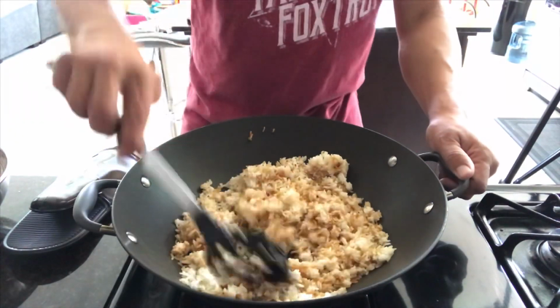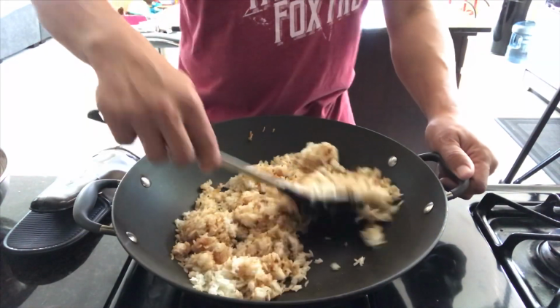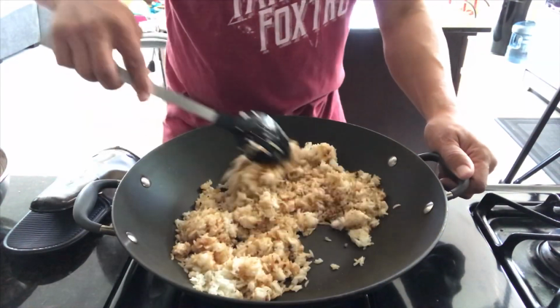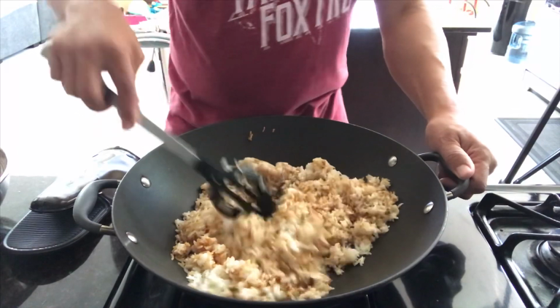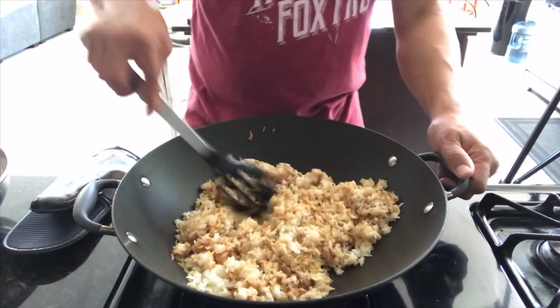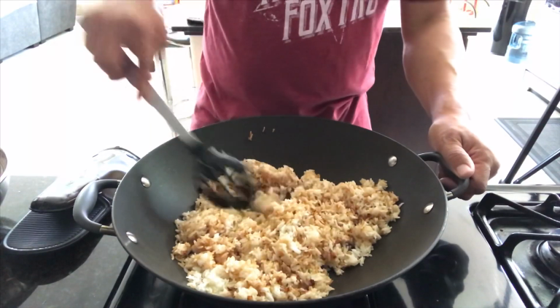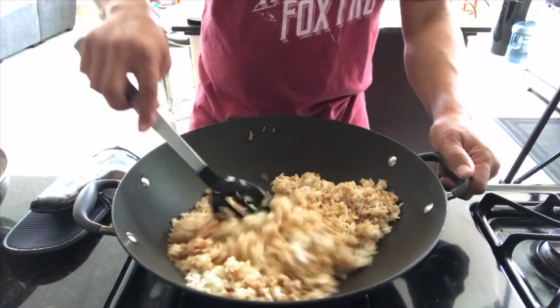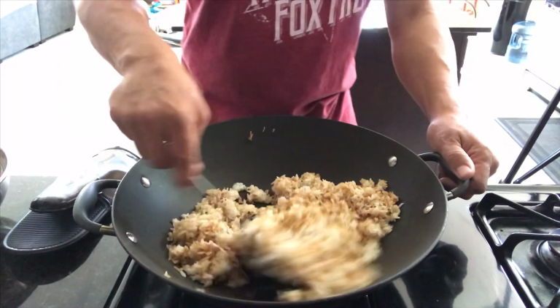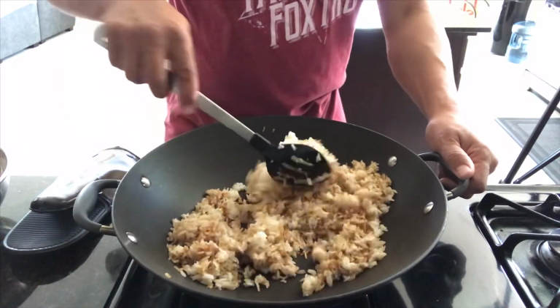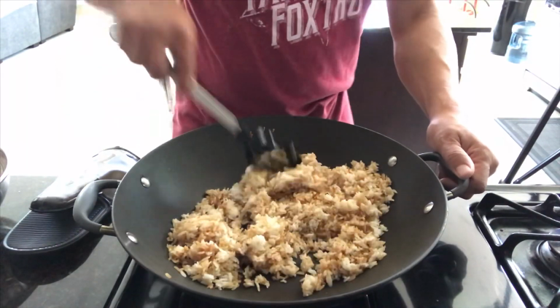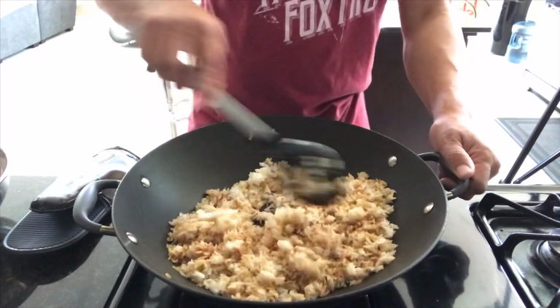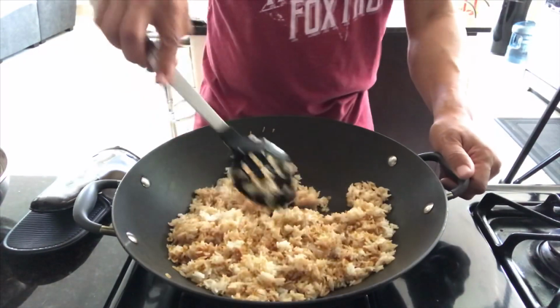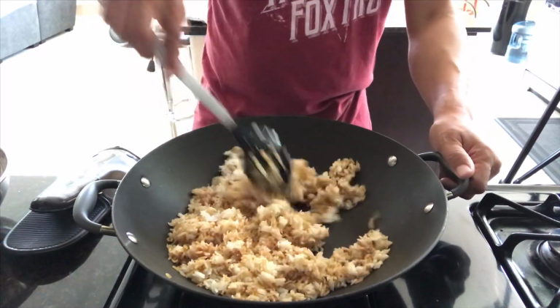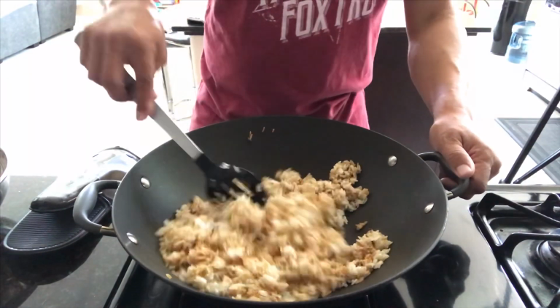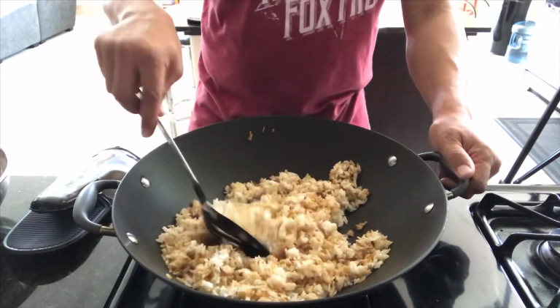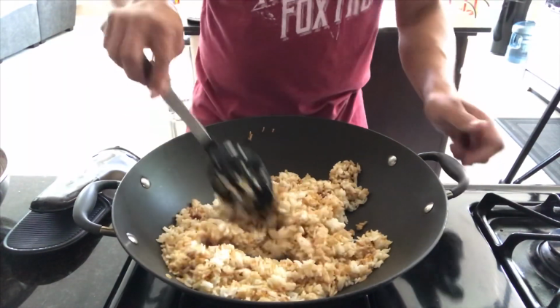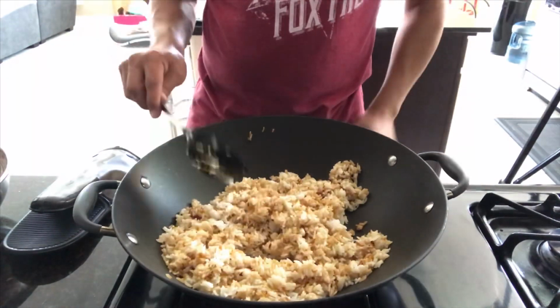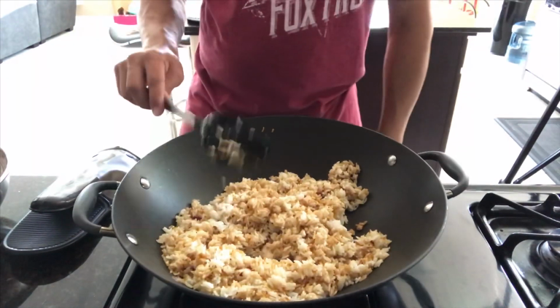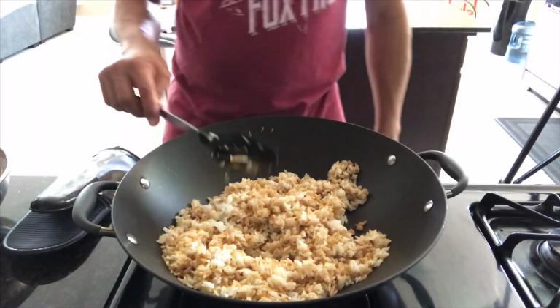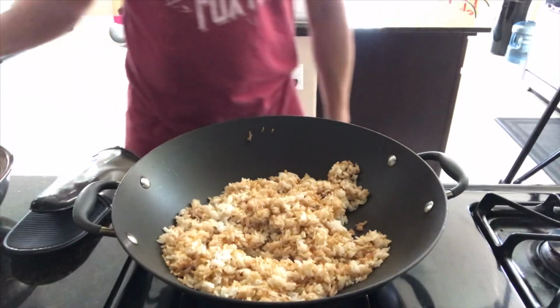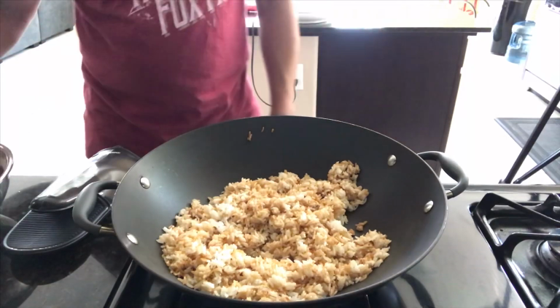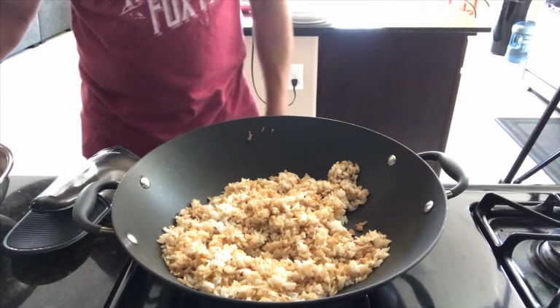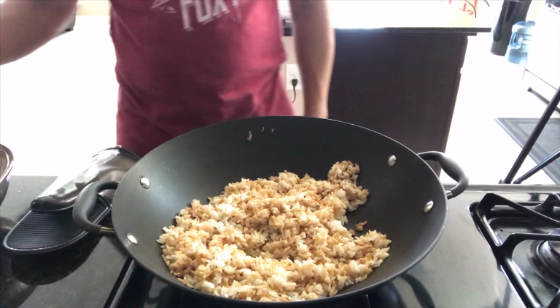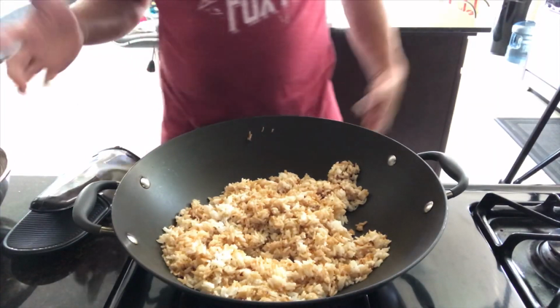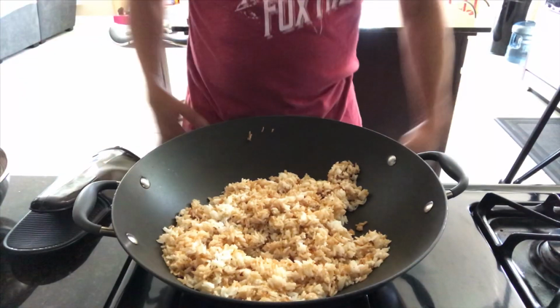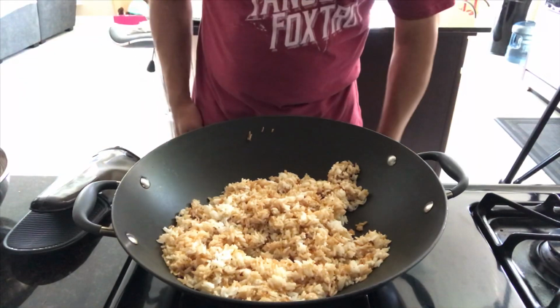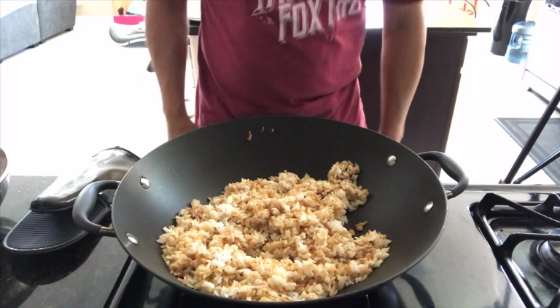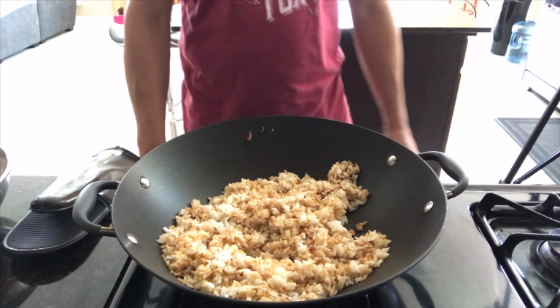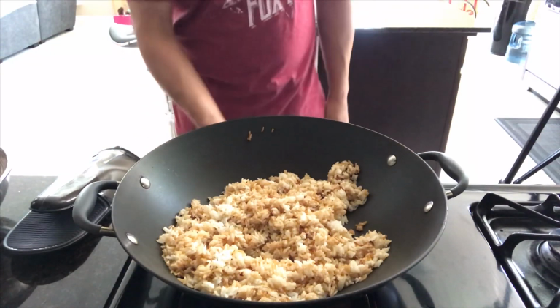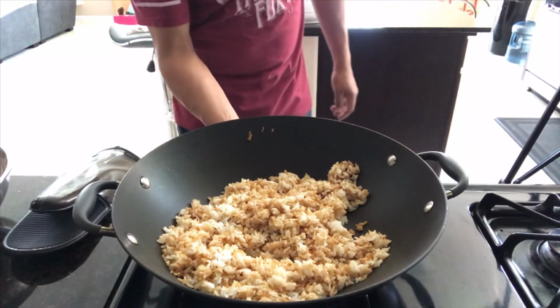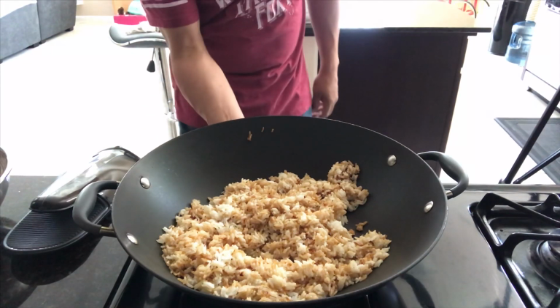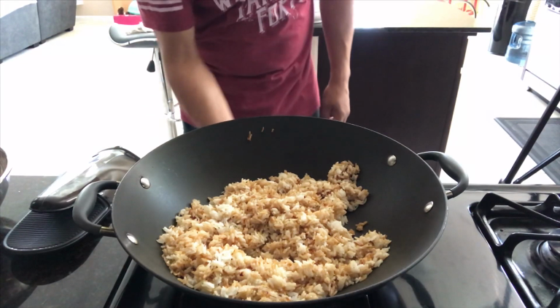I'm doing this all over medium high heat. That's it — turn it off.